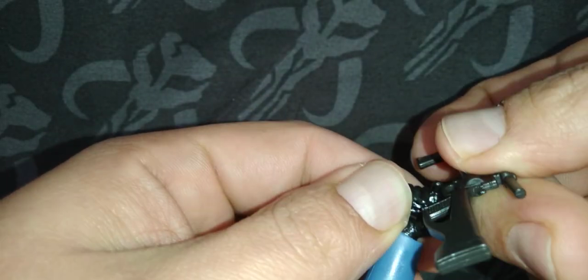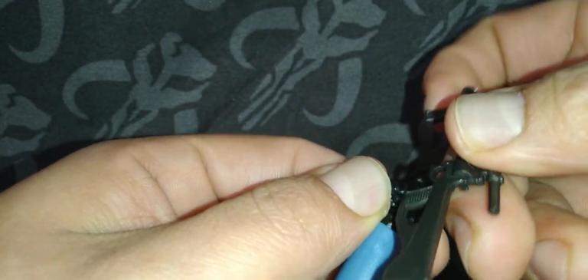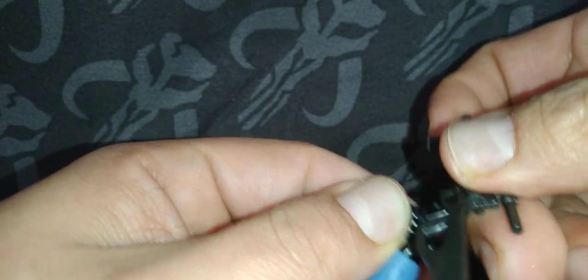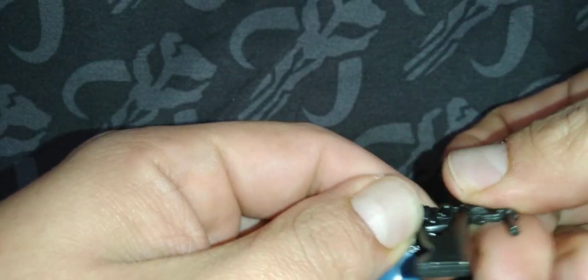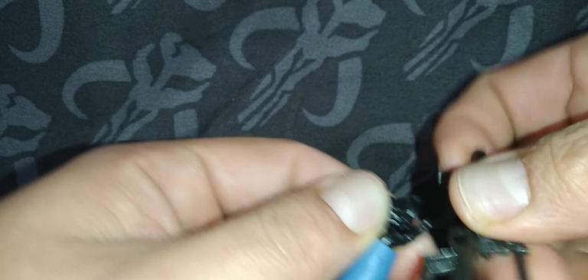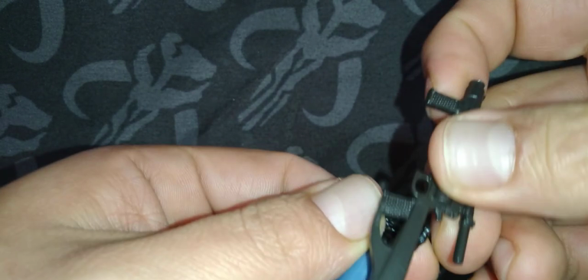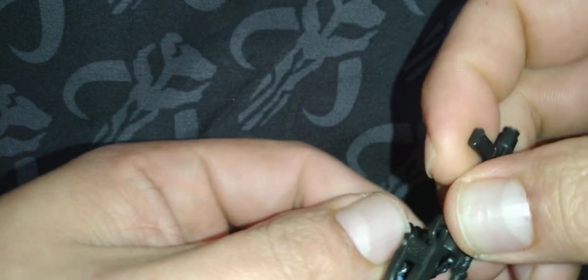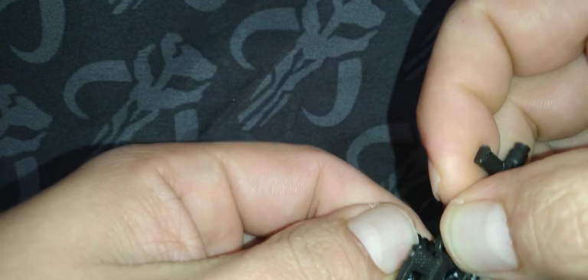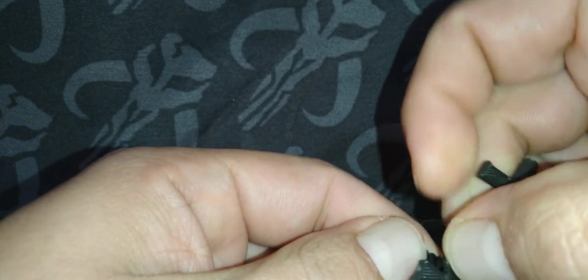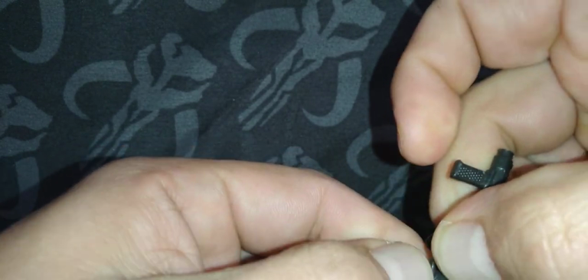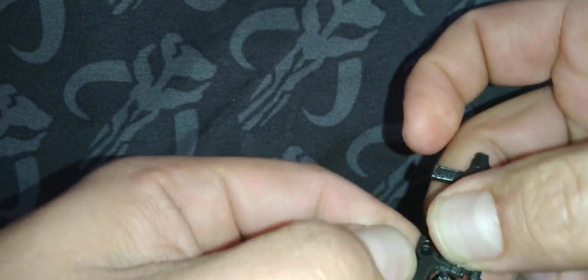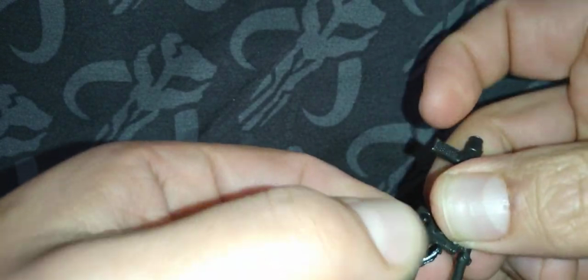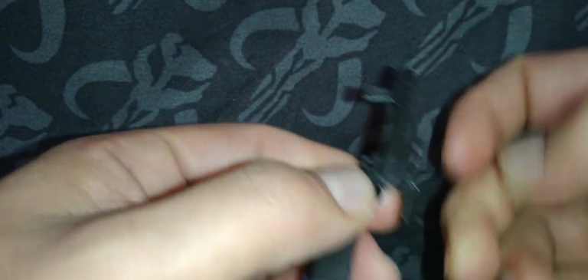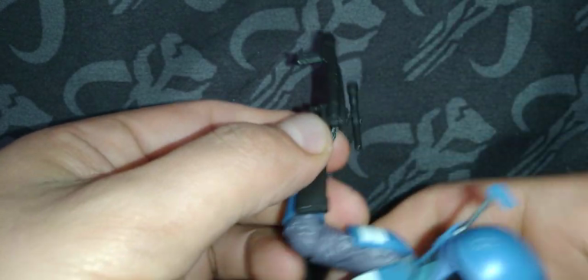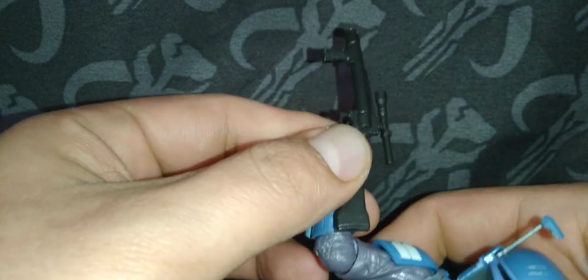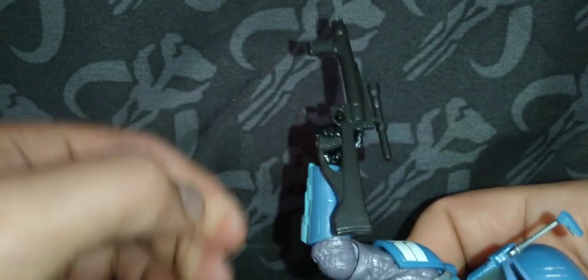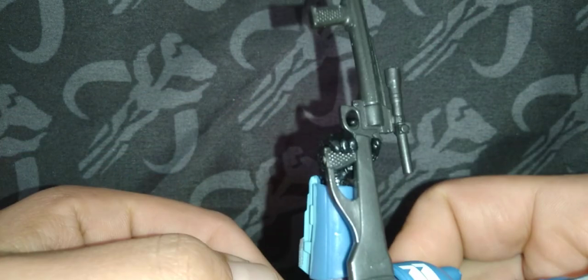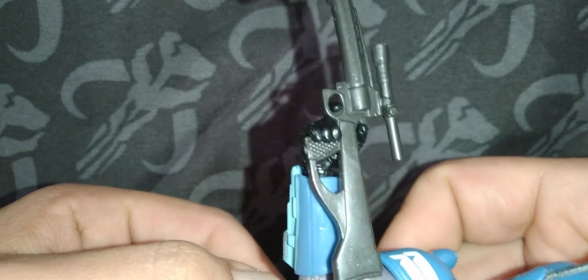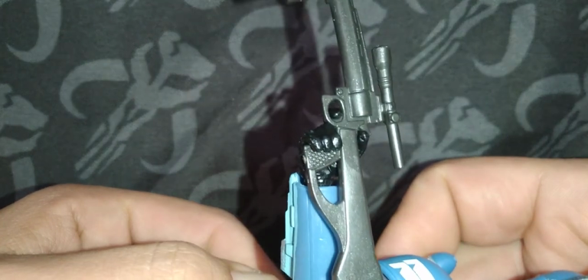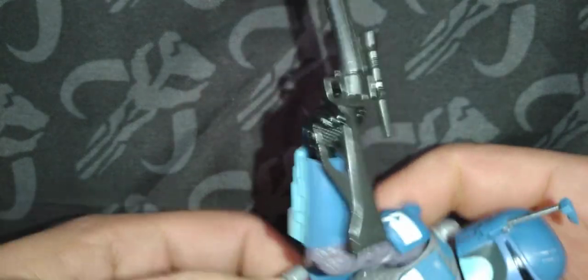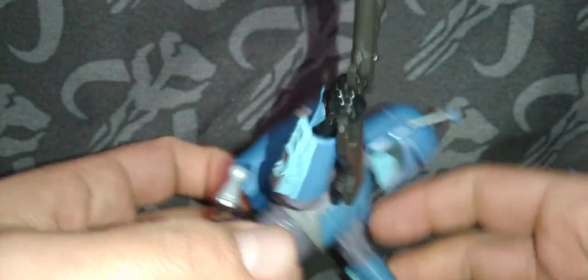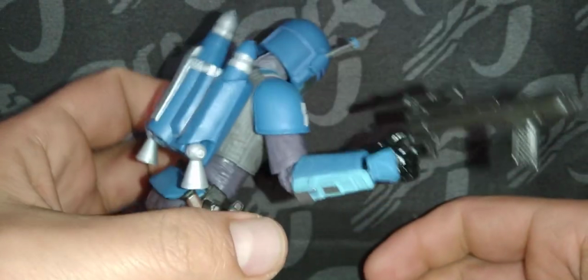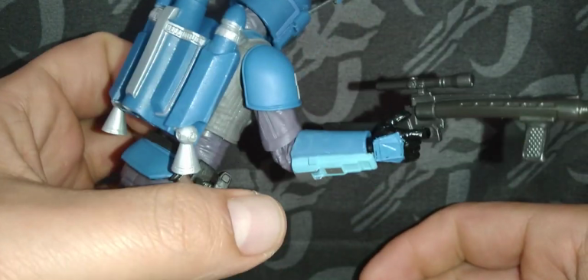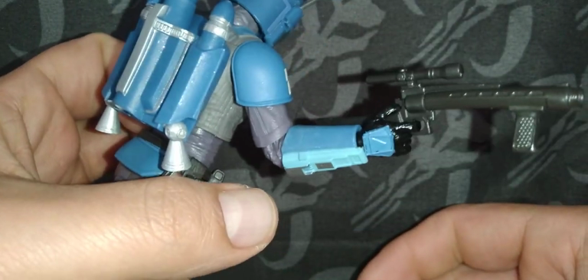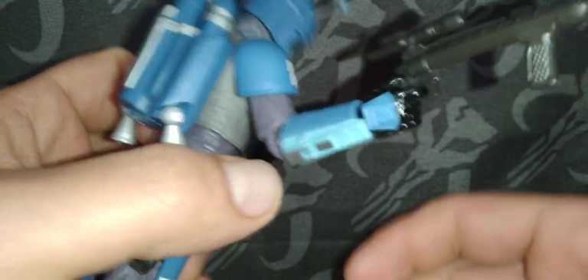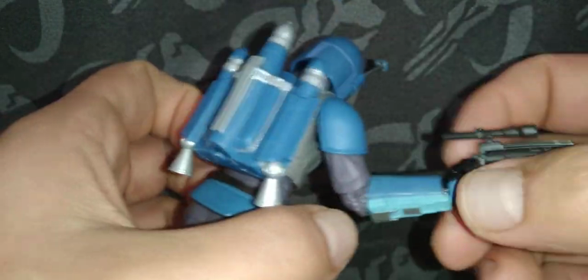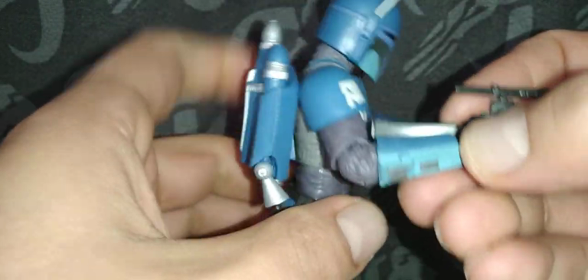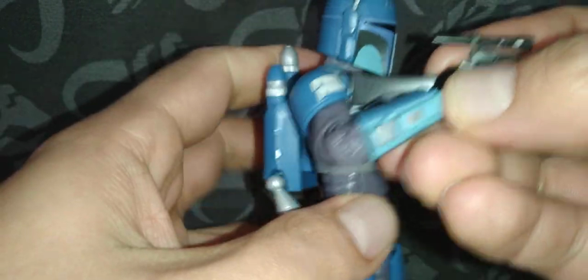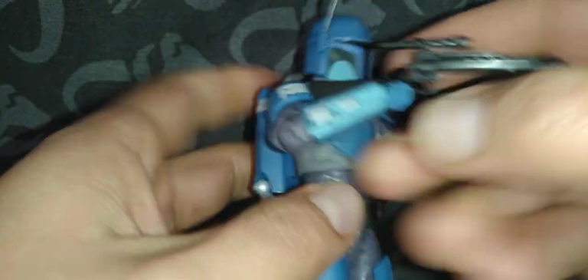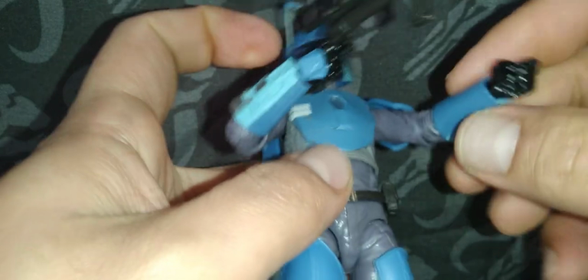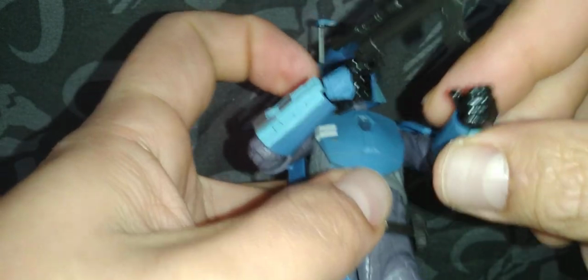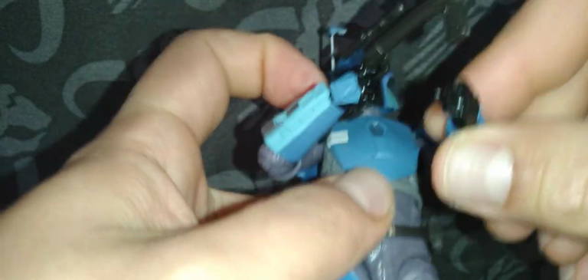Go in from this angle here. And voila, just like that.